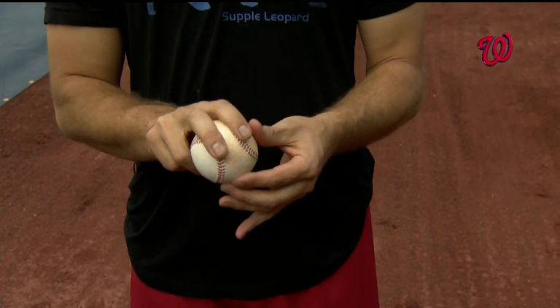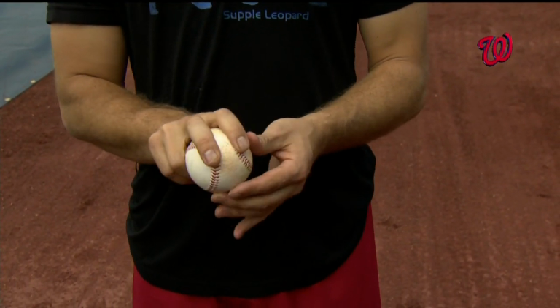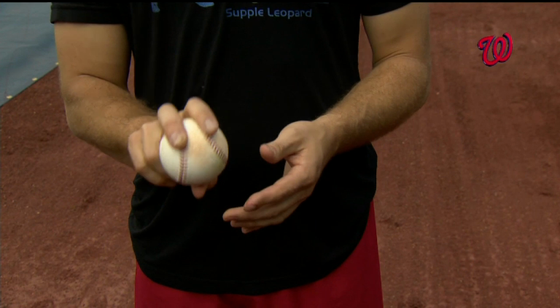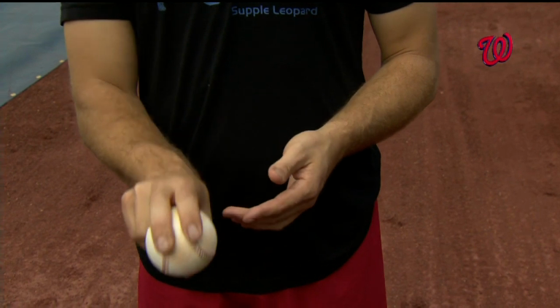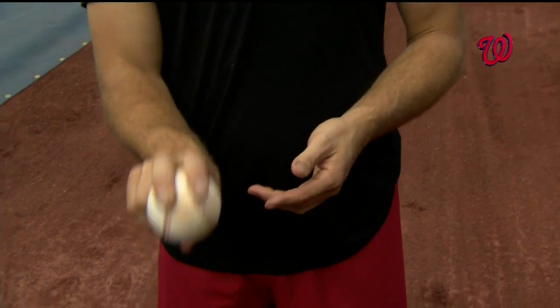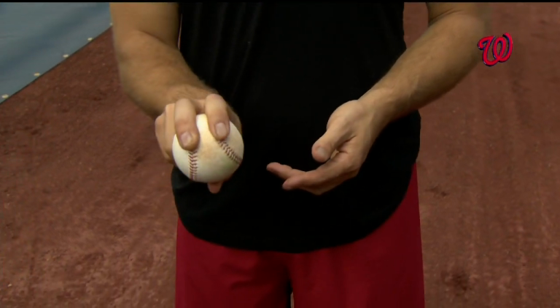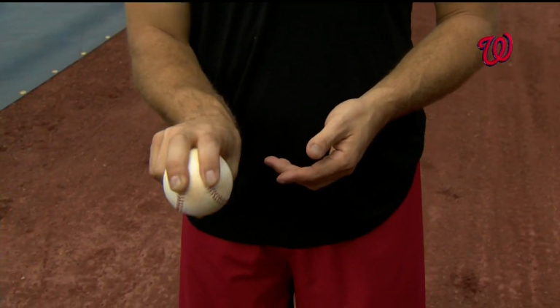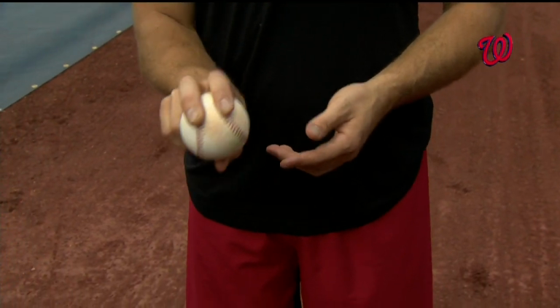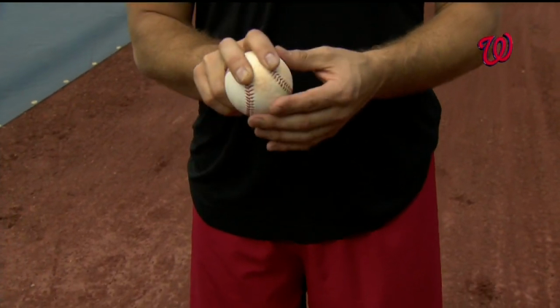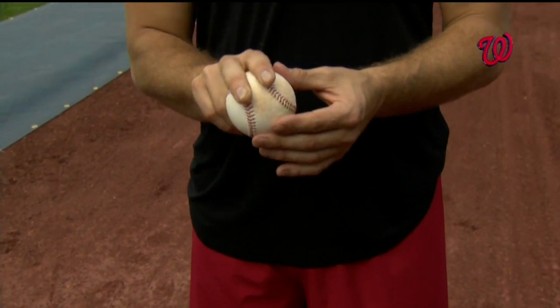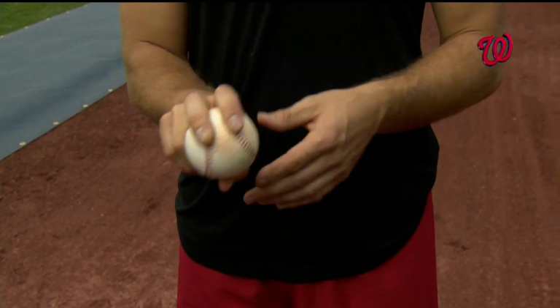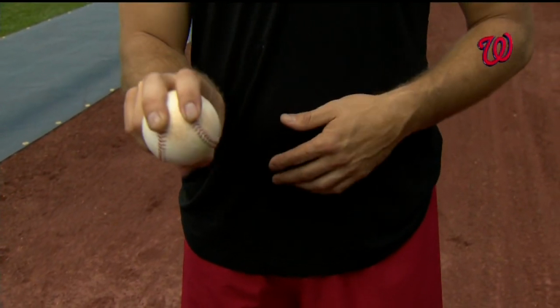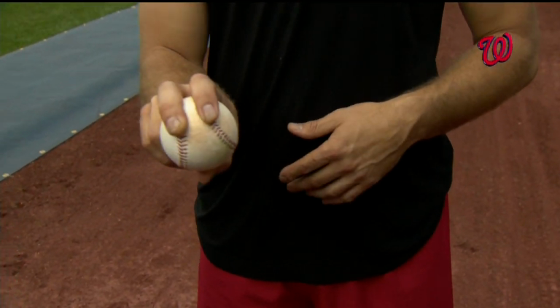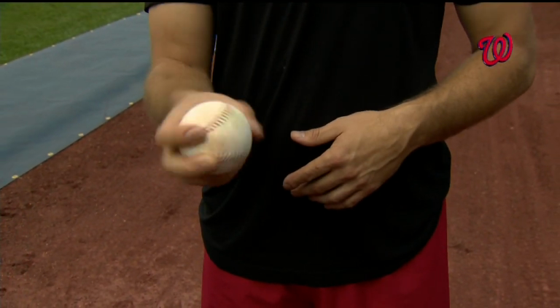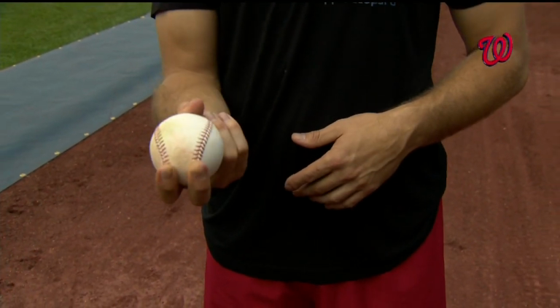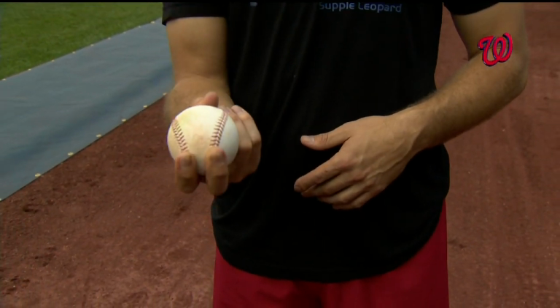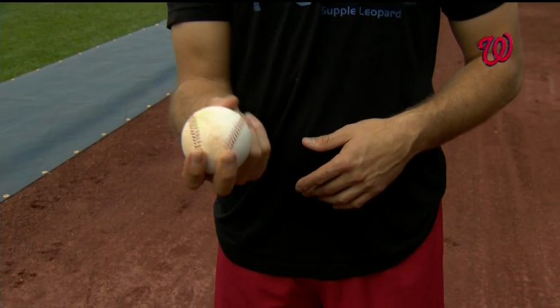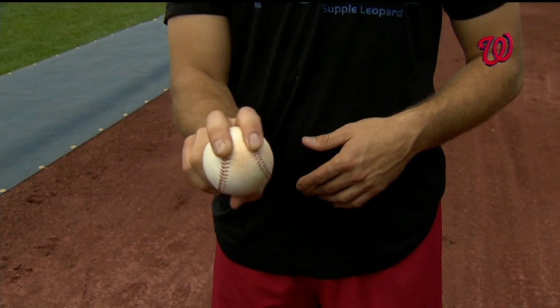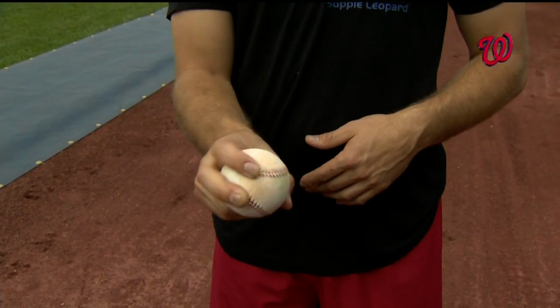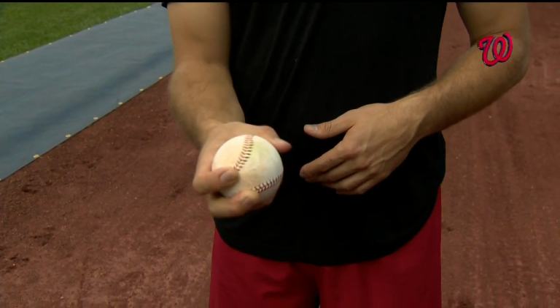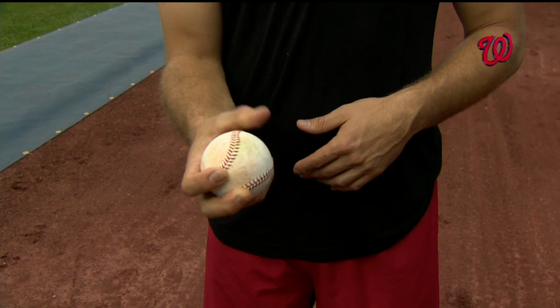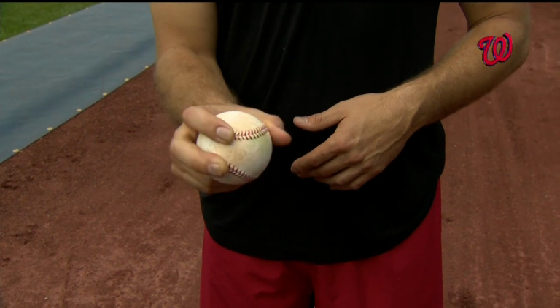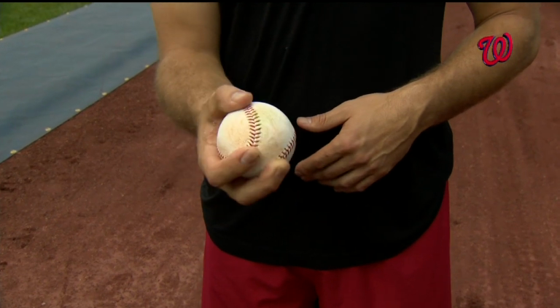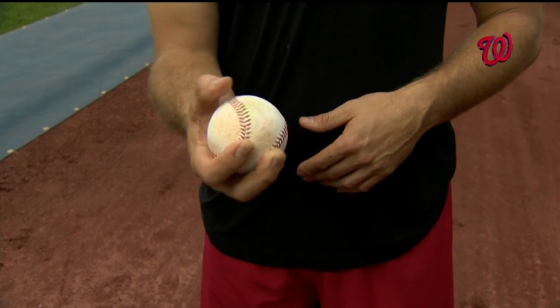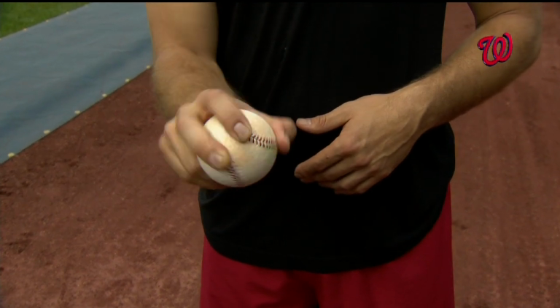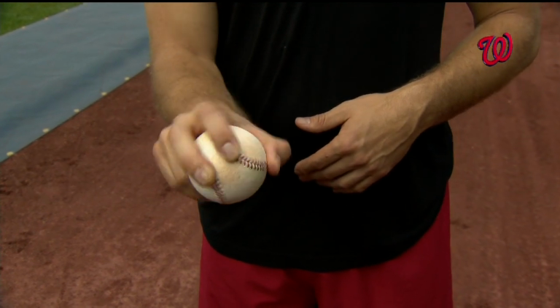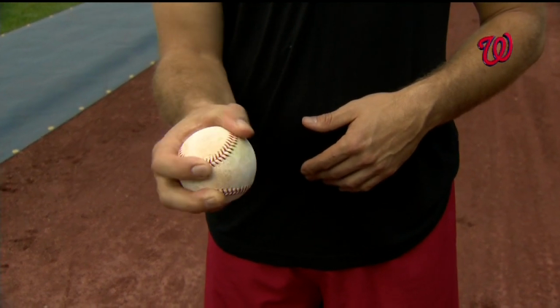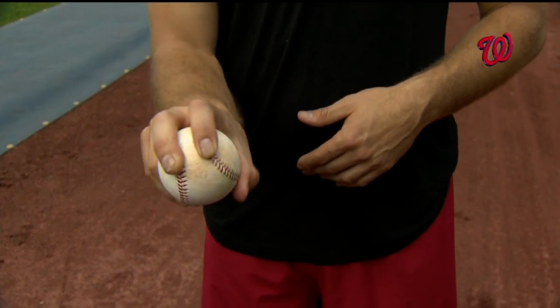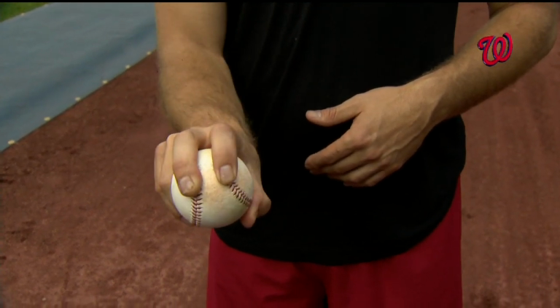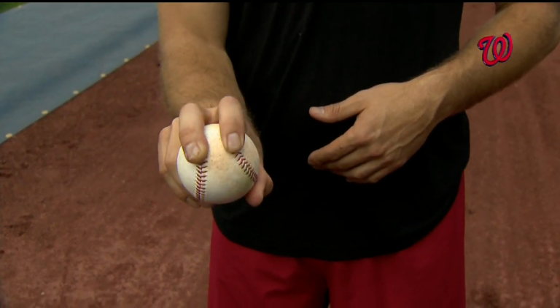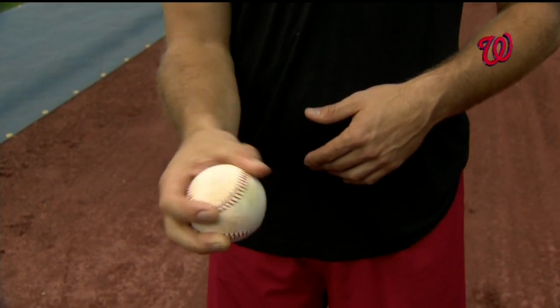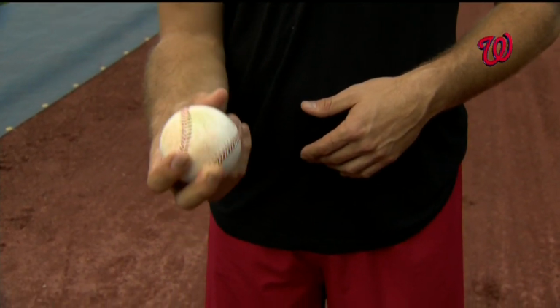My sinker — two-seam, whatever everyone wants to call it — very simple, right on top of the seams. My thumb's on the bottom.